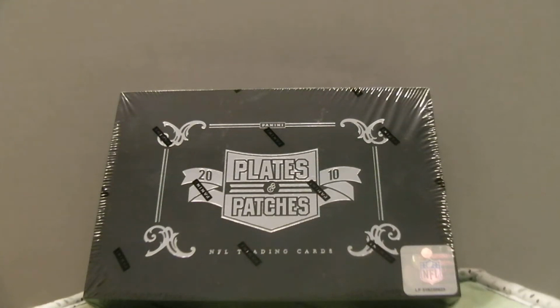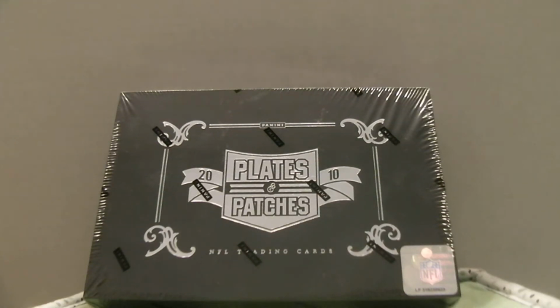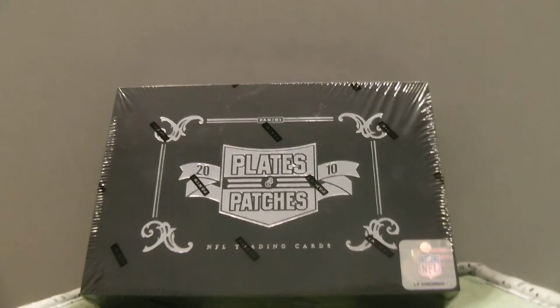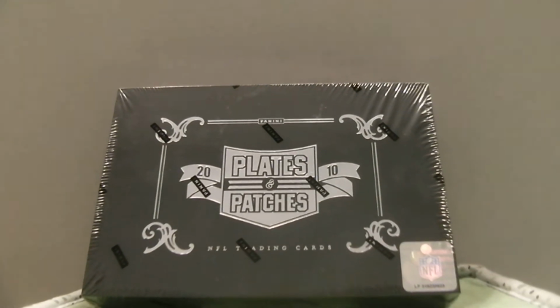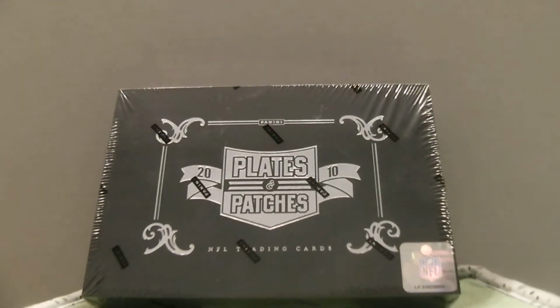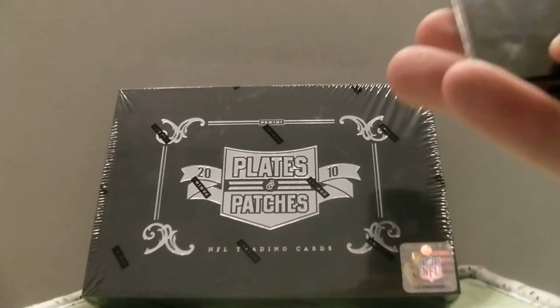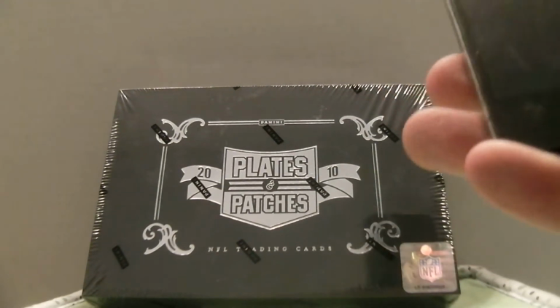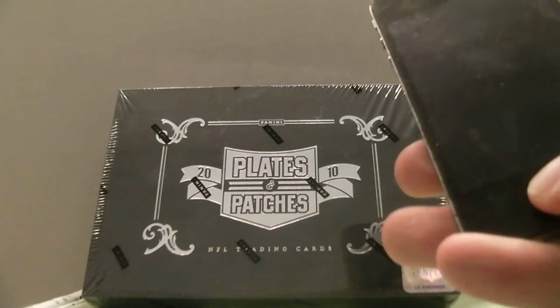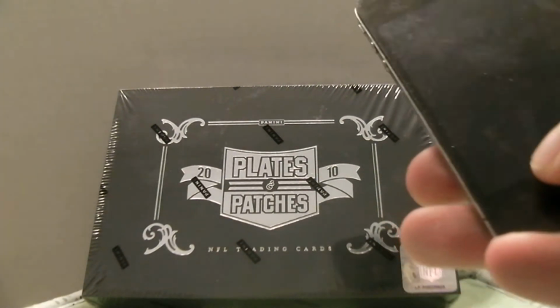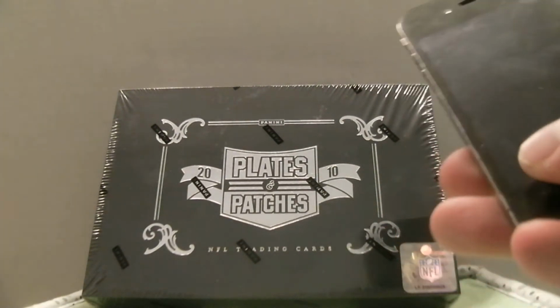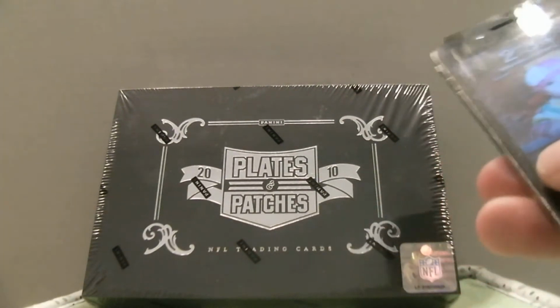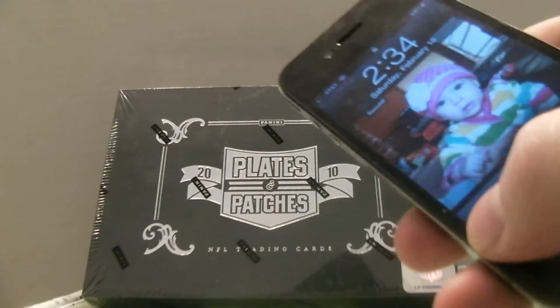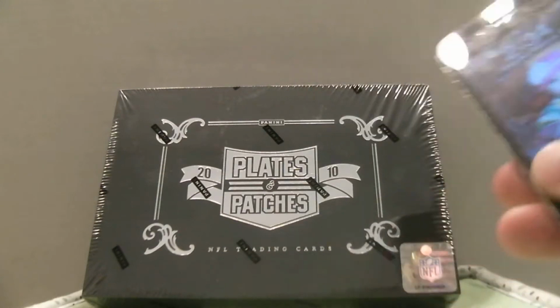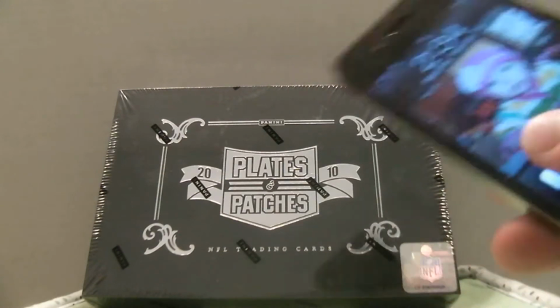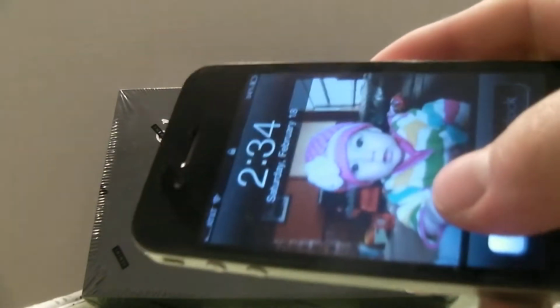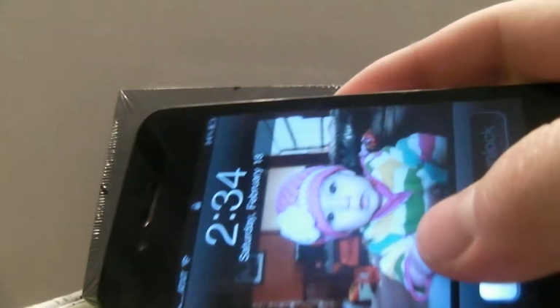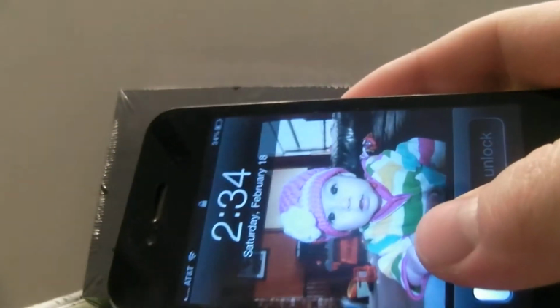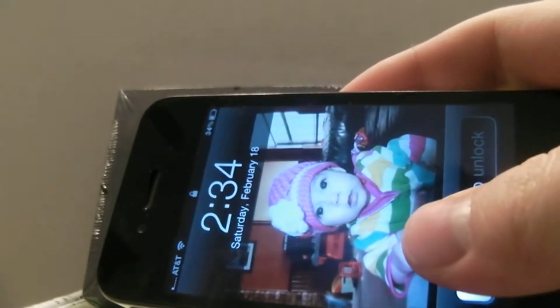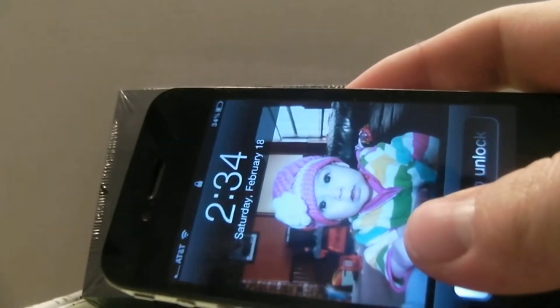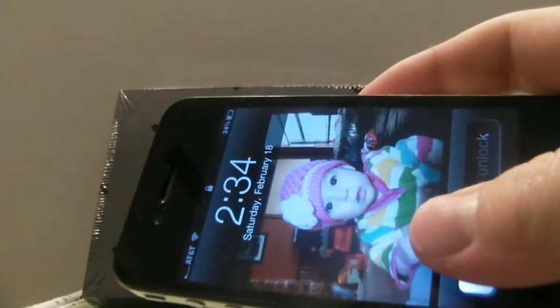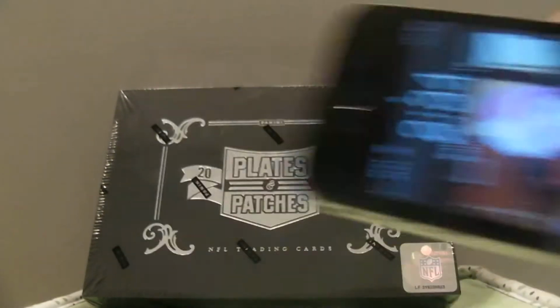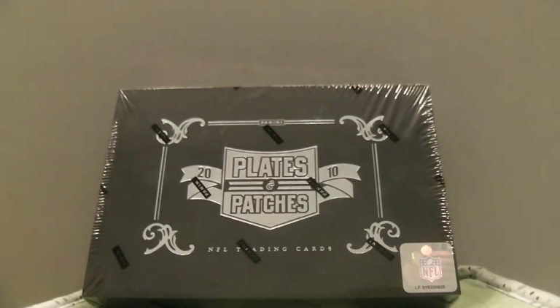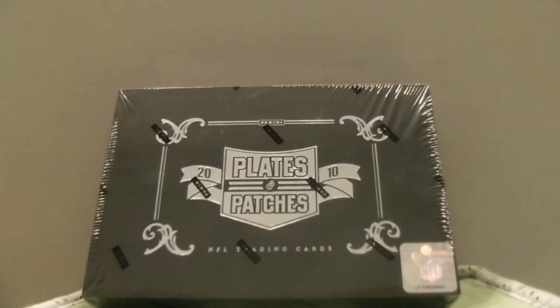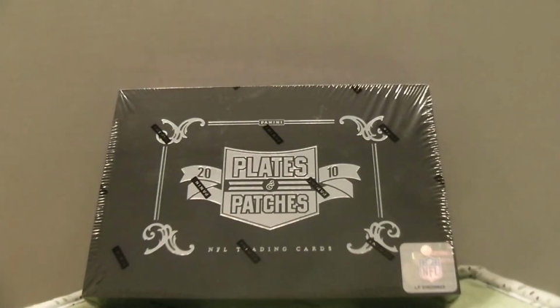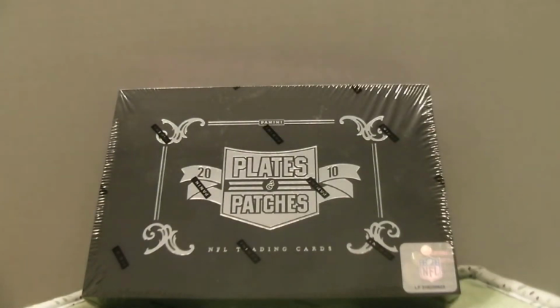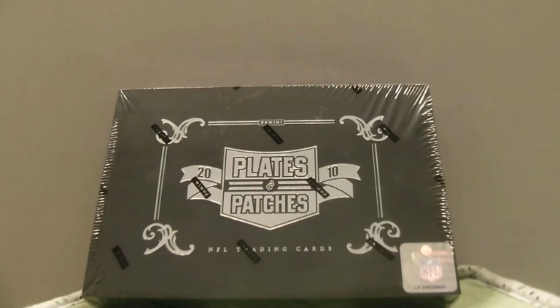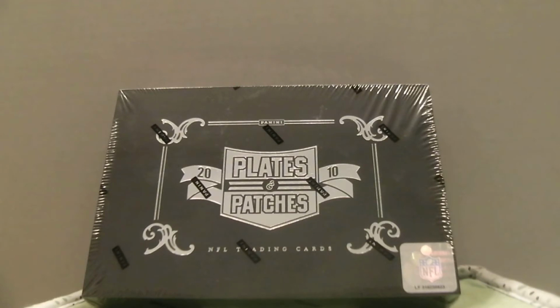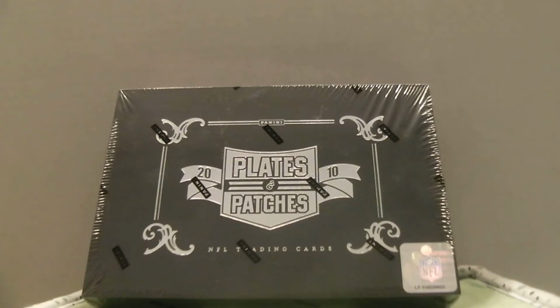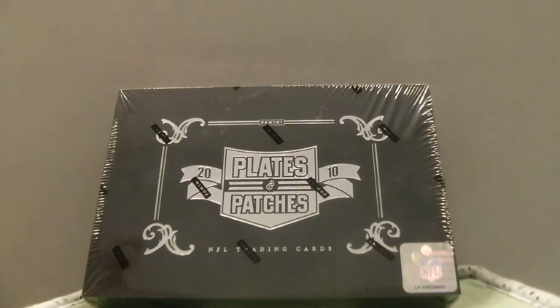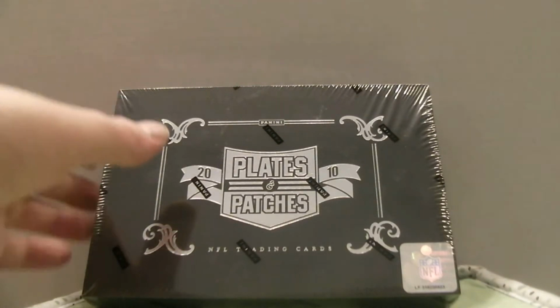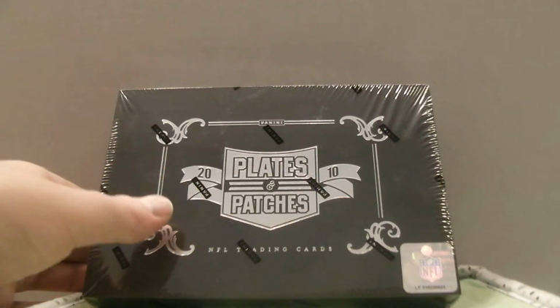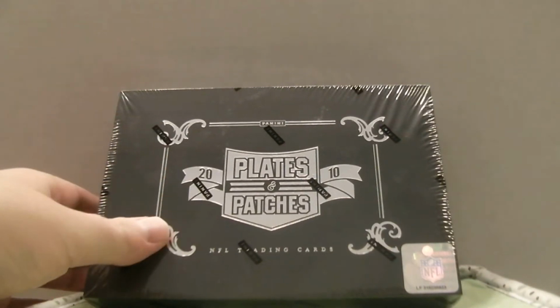Alright guys, we just finished up the 2010 Crown Royal onto the 2010 Plates and Patches. 2:34 Friday night, going into Saturday morning. Good luck everyone.